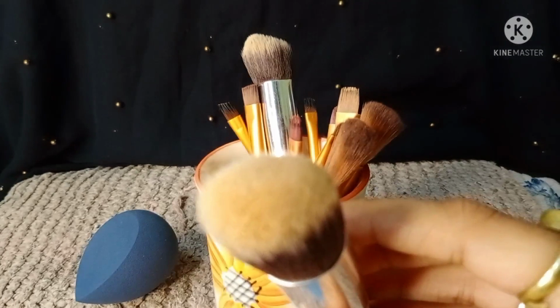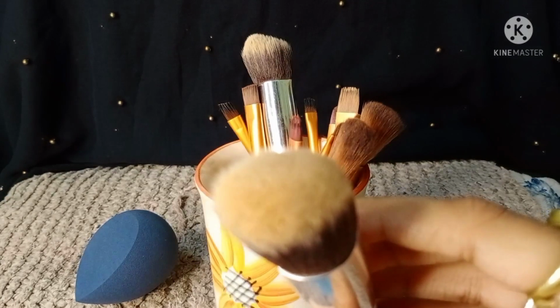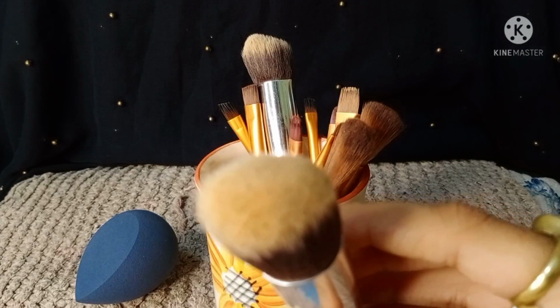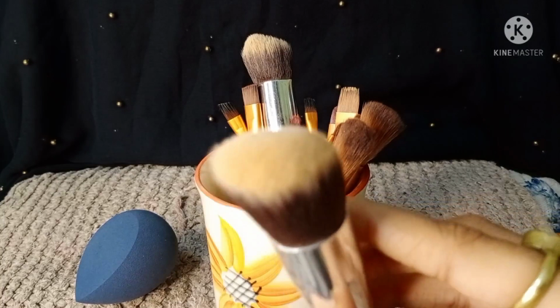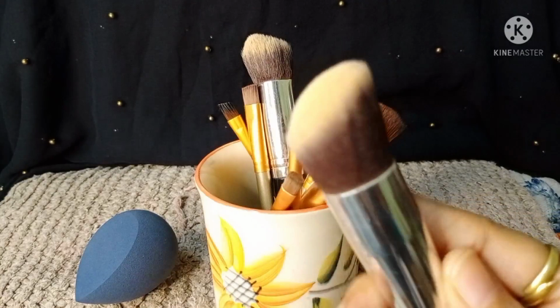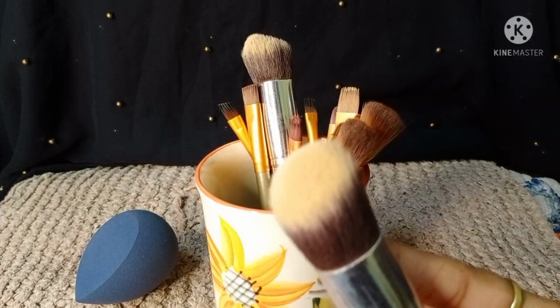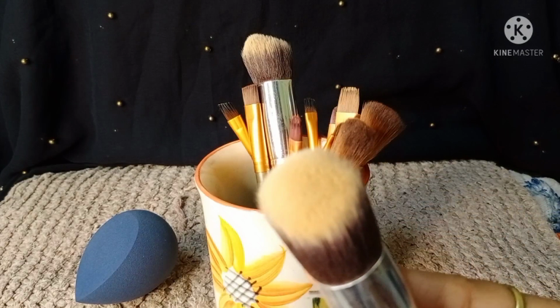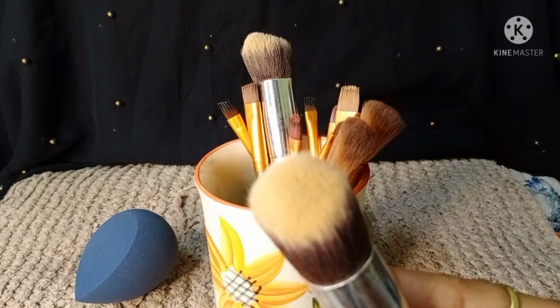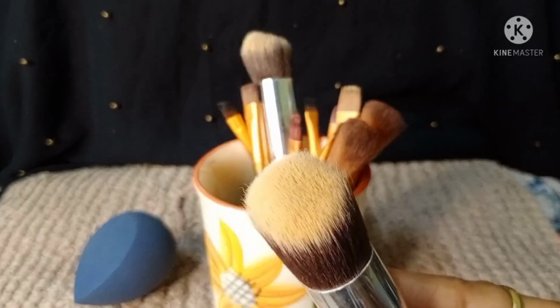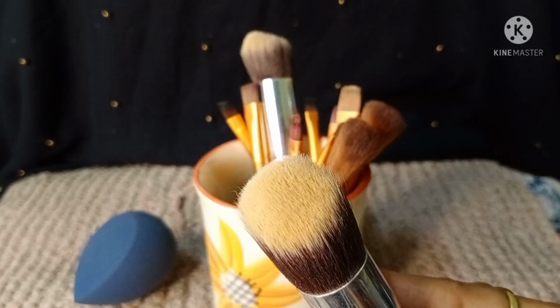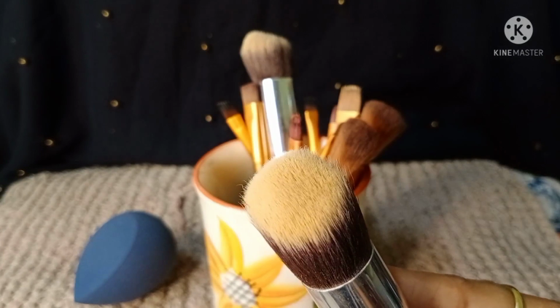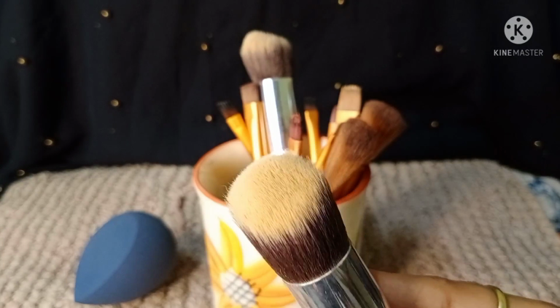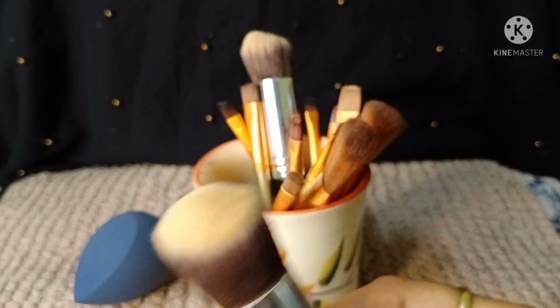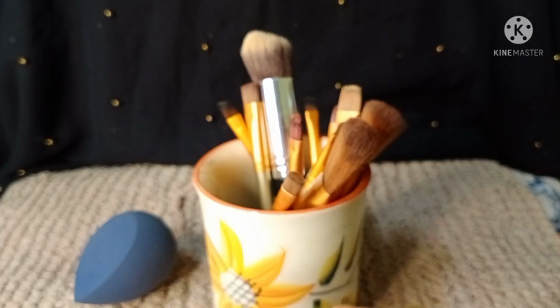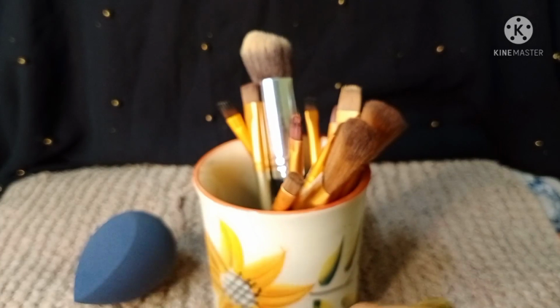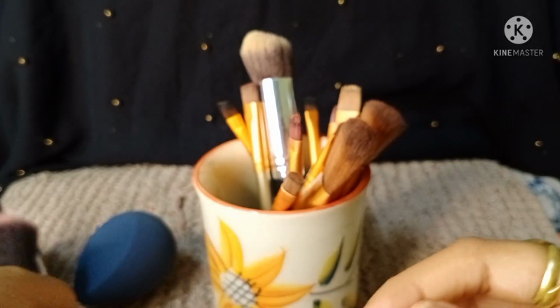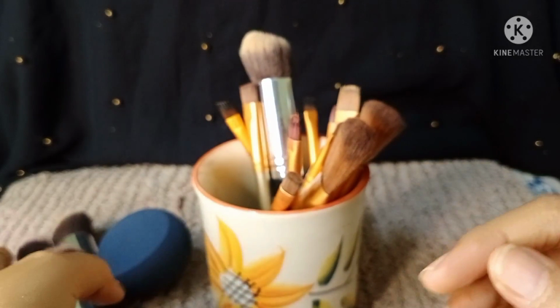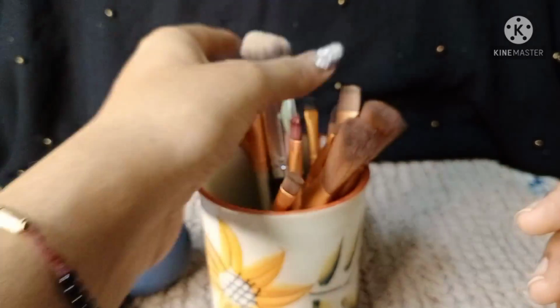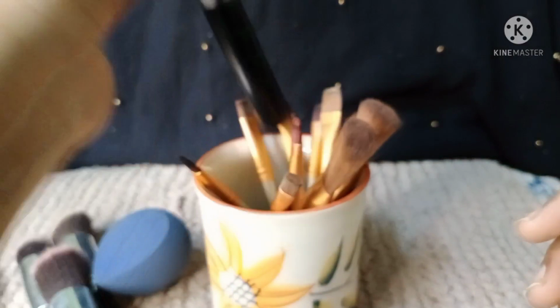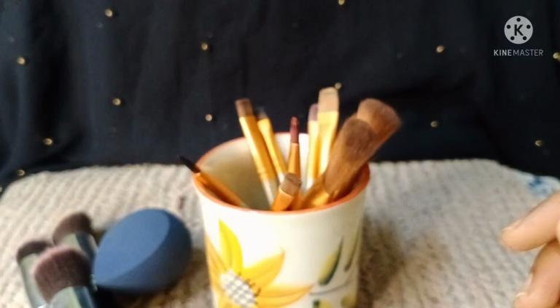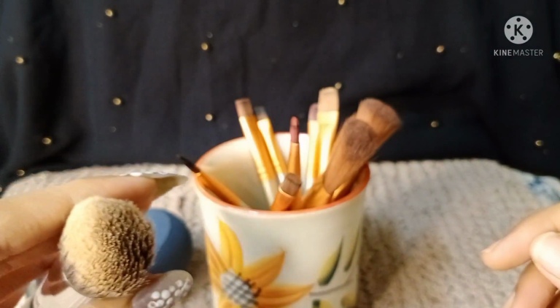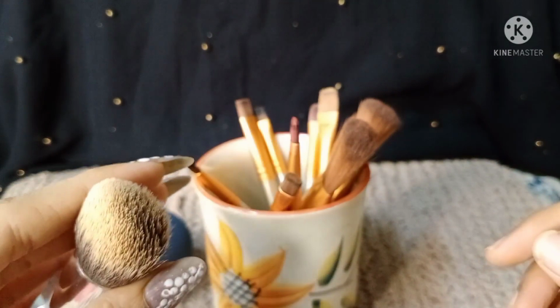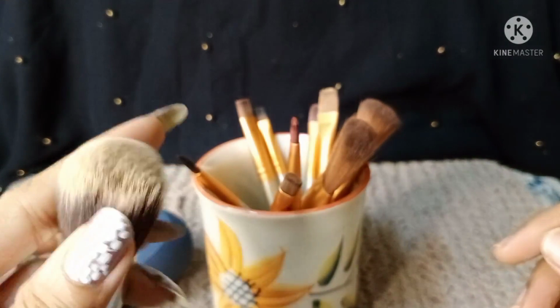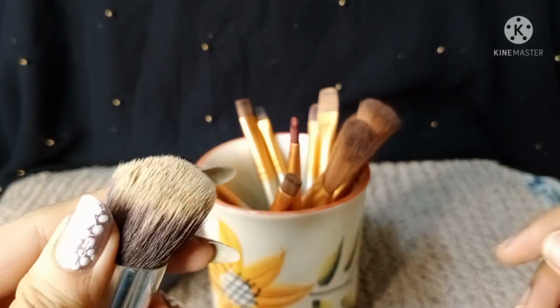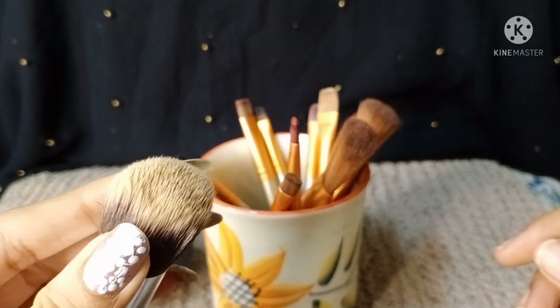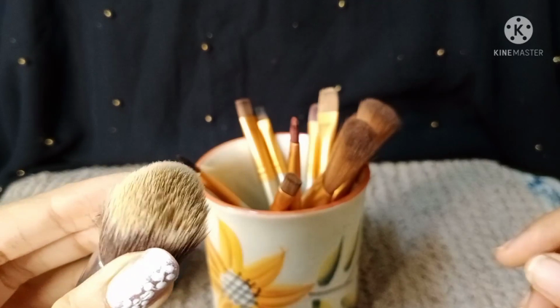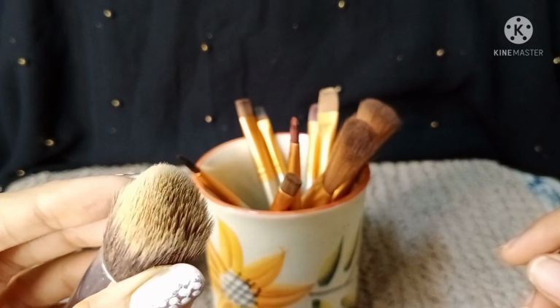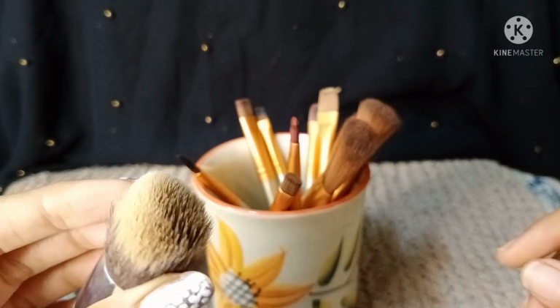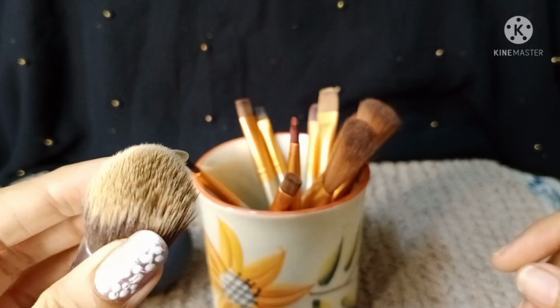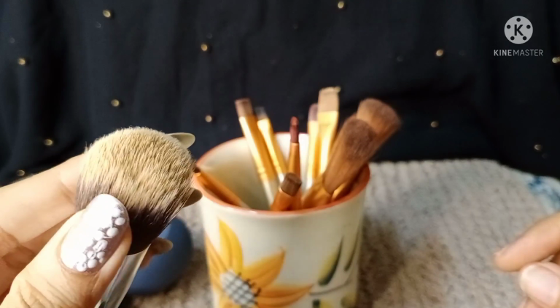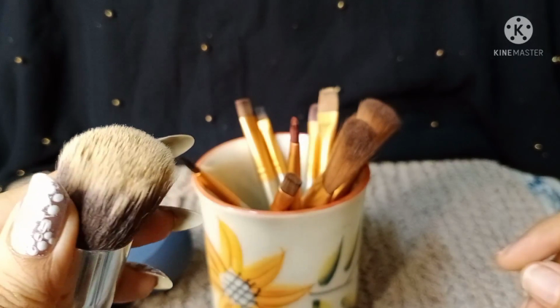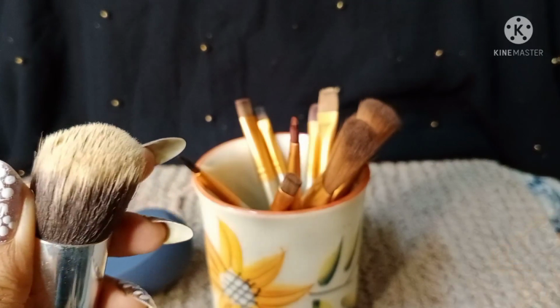Hello guys, in today's video I'm going to share with you how you could clean your dirty makeup brushes, whether it's face makeup brushes or eye makeup brushes. And we'll also clean the beauty blender. Stay tuned till the end.